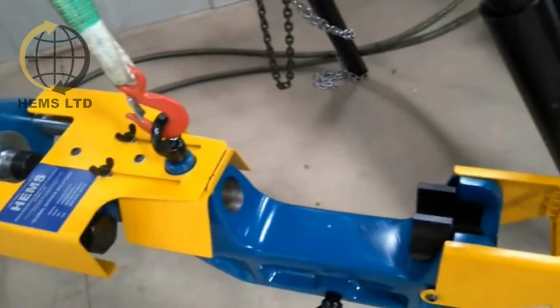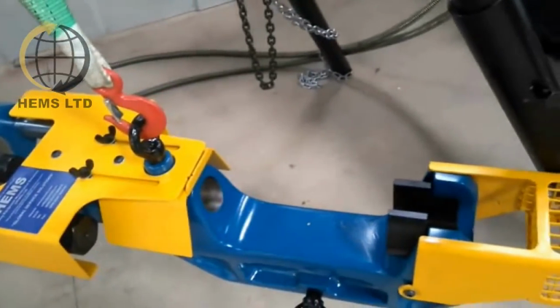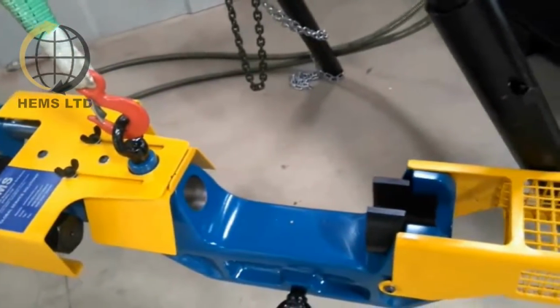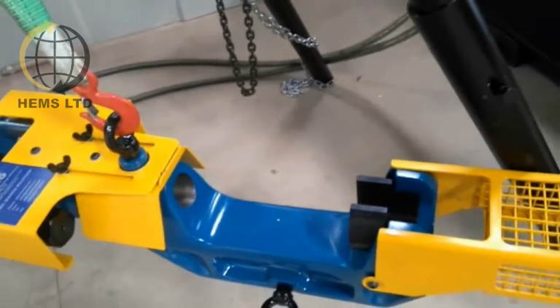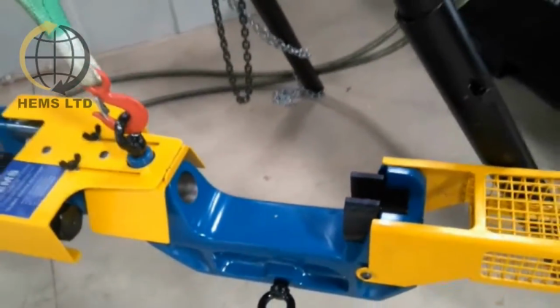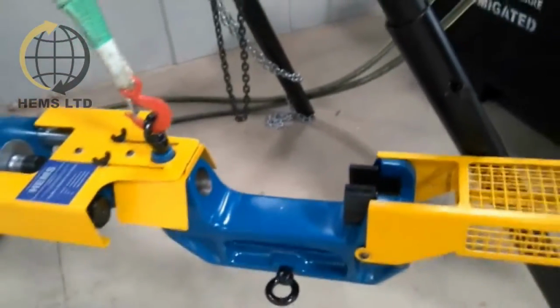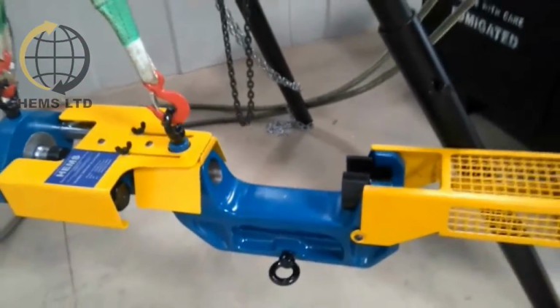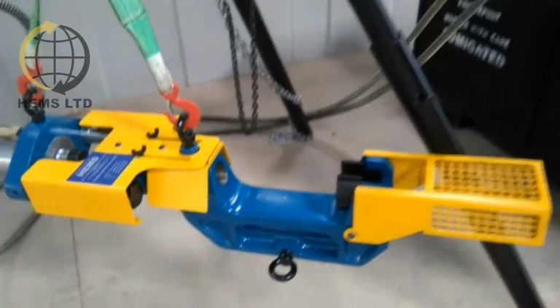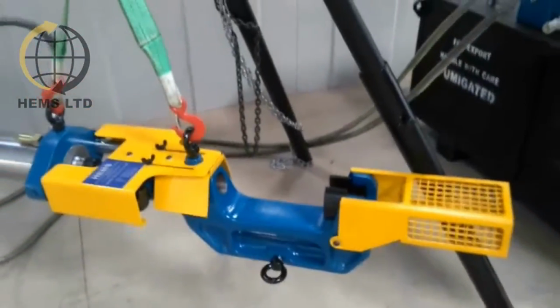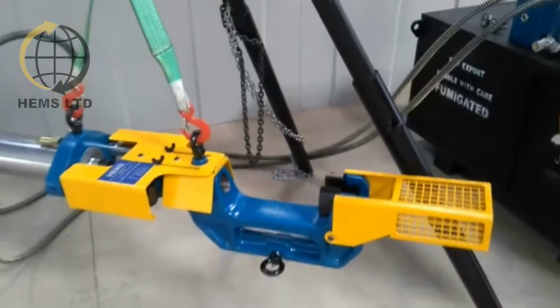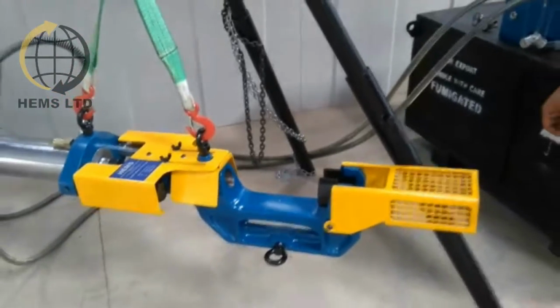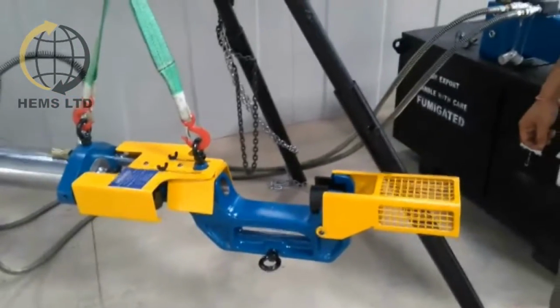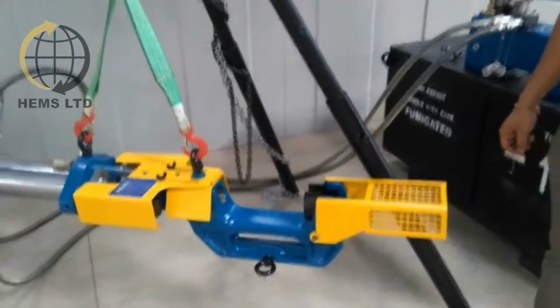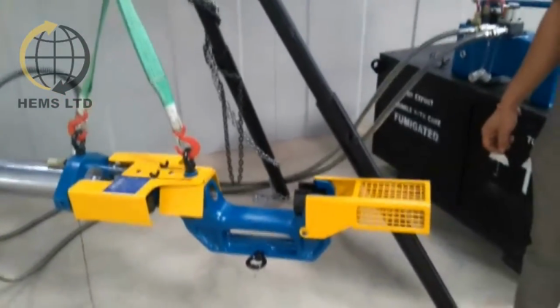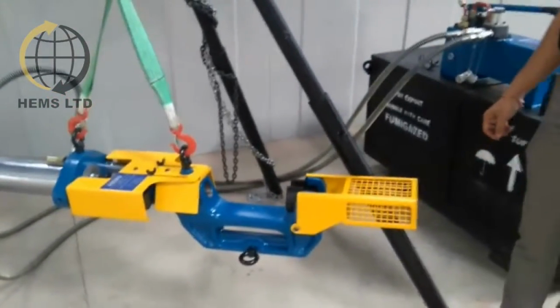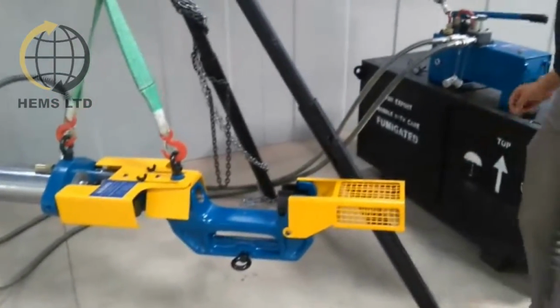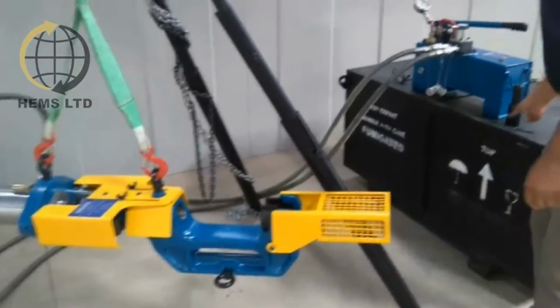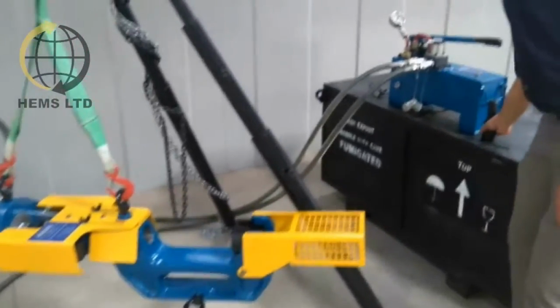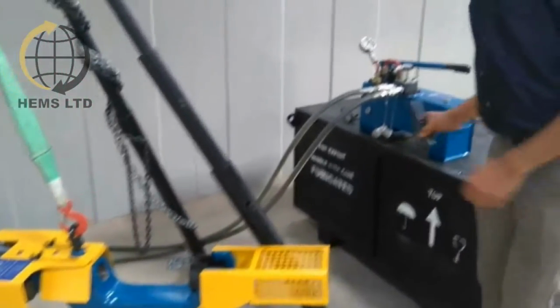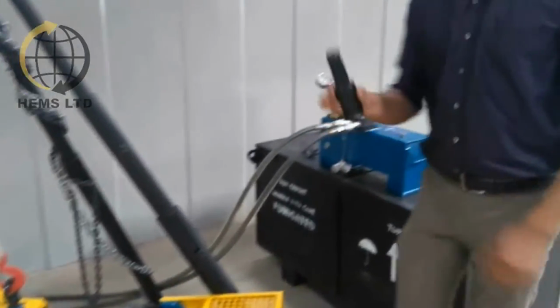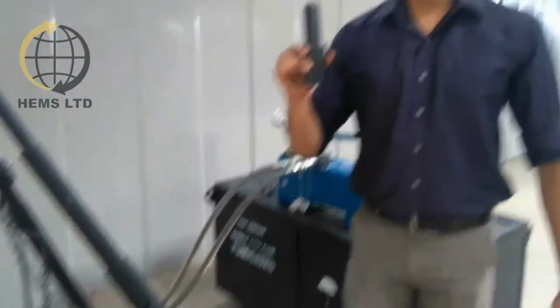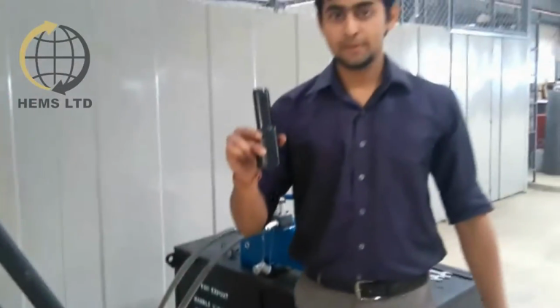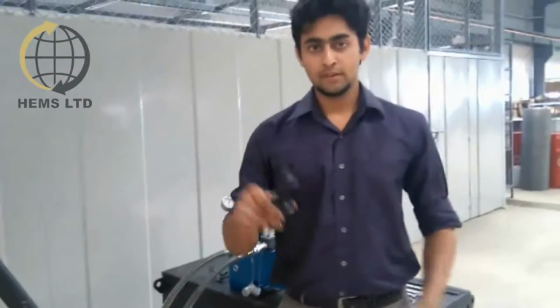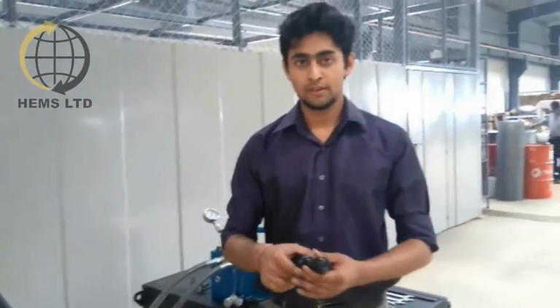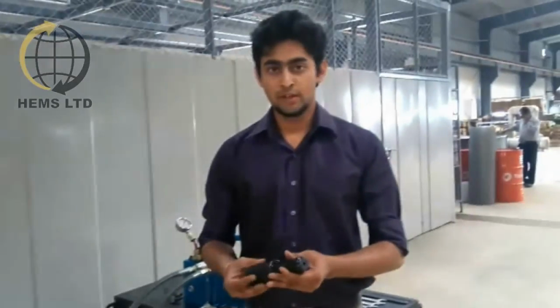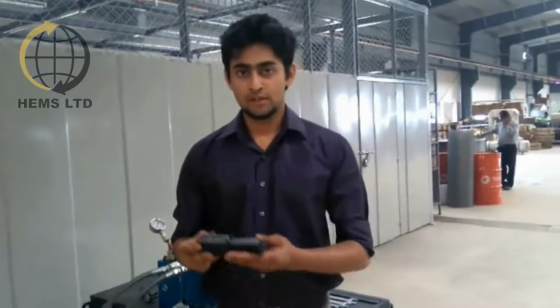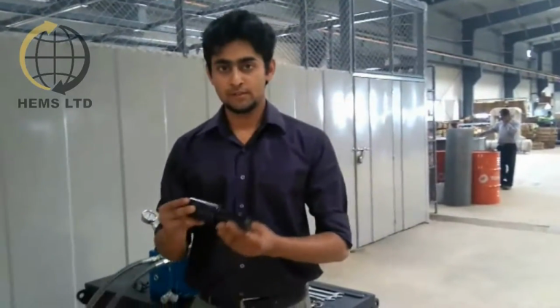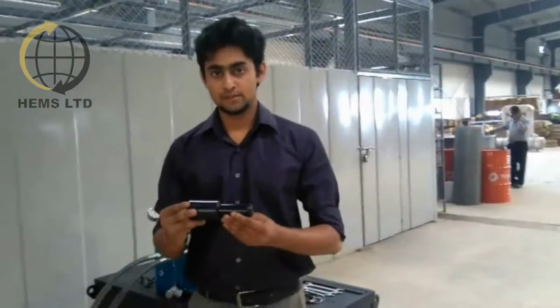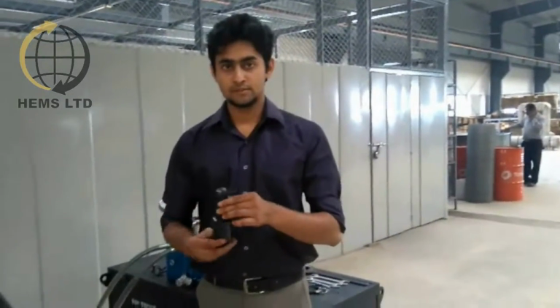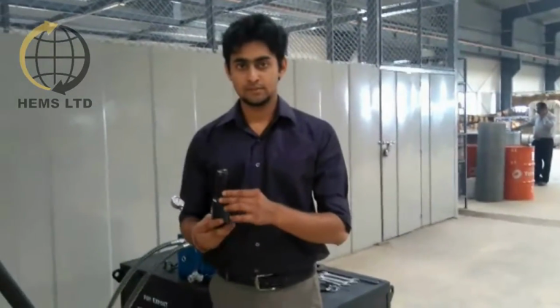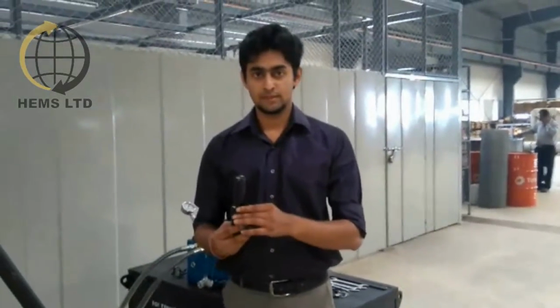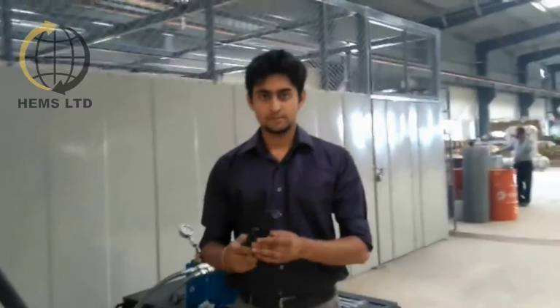The installation pin provided is used to install new pins and also as a spacer whenever required. Please use safety glasses and safety shoes, as there is no holiday for safety.